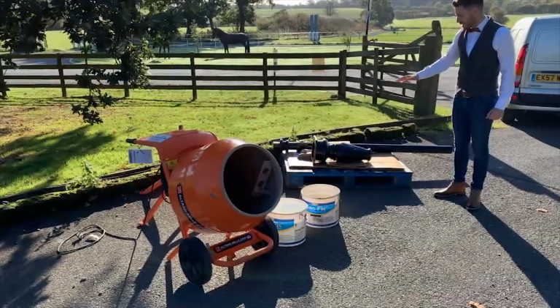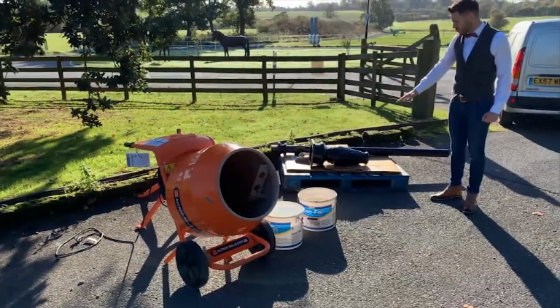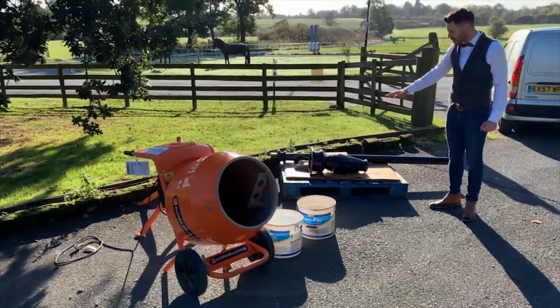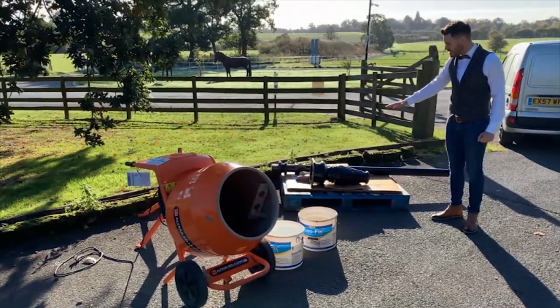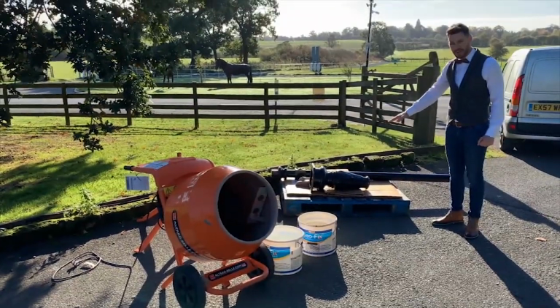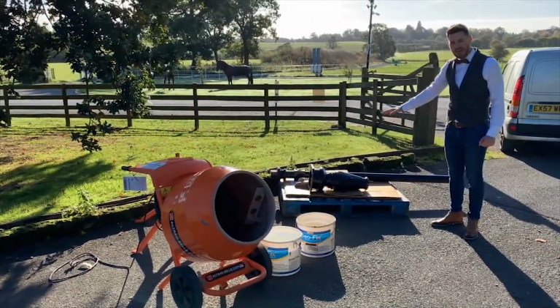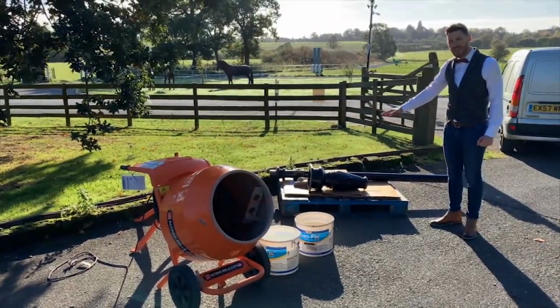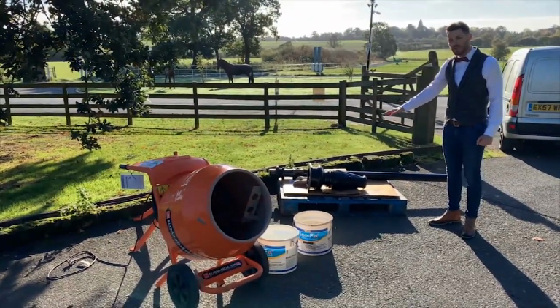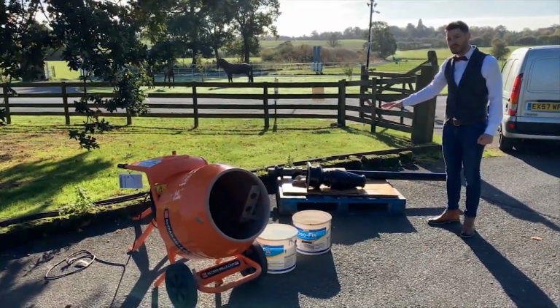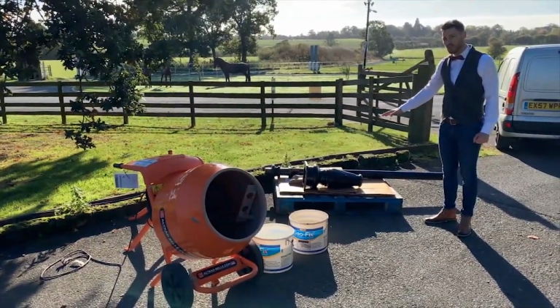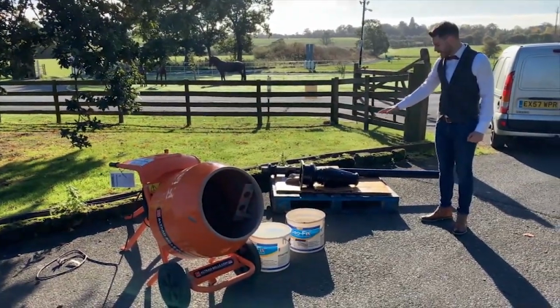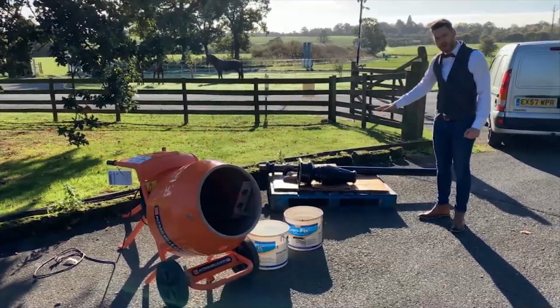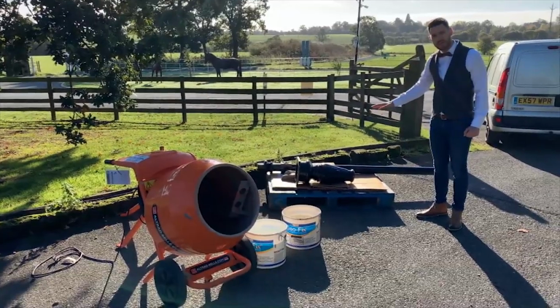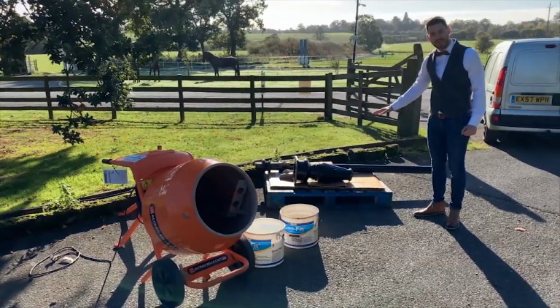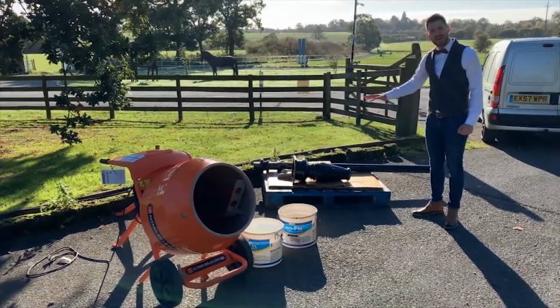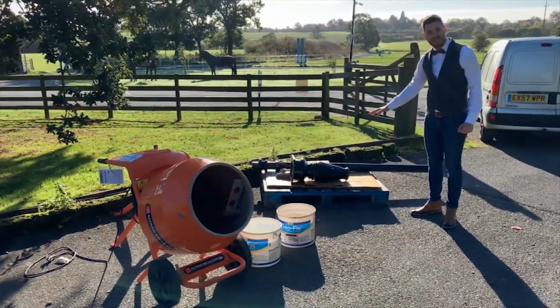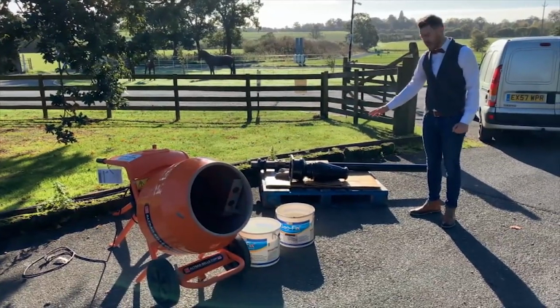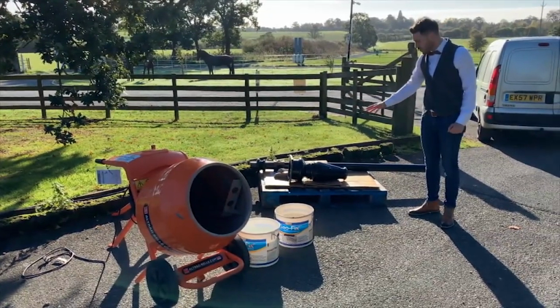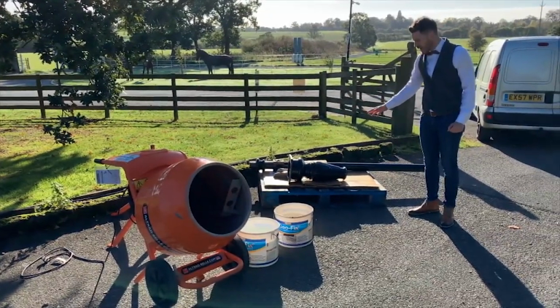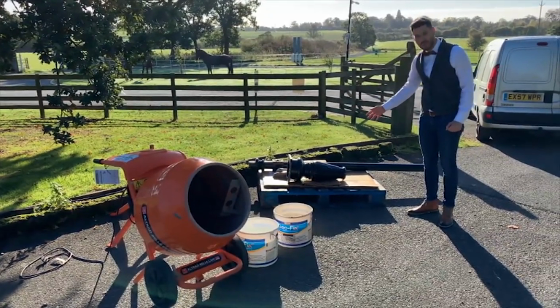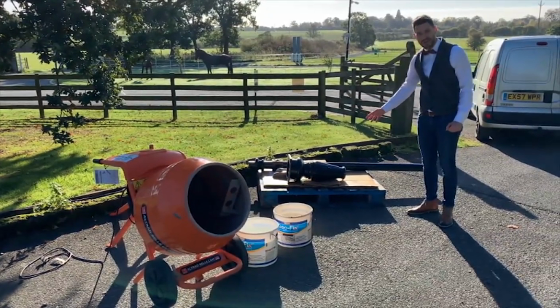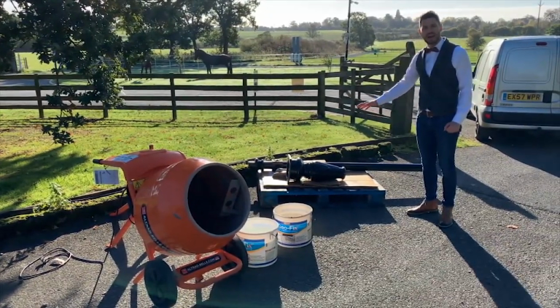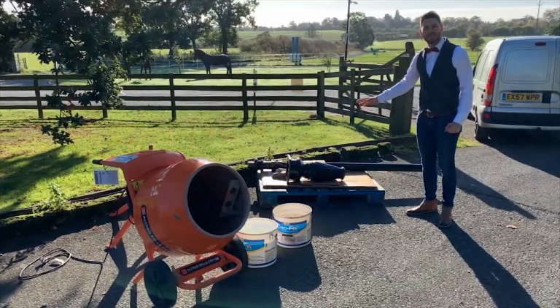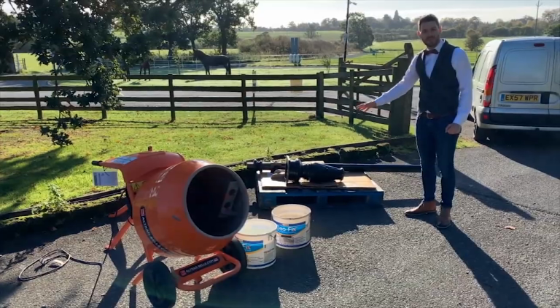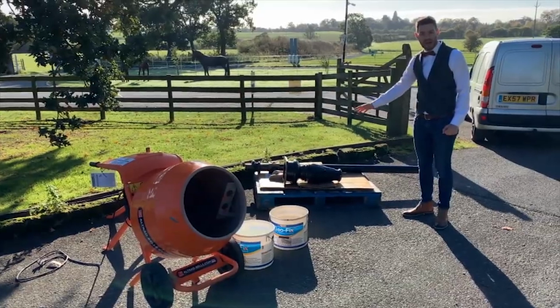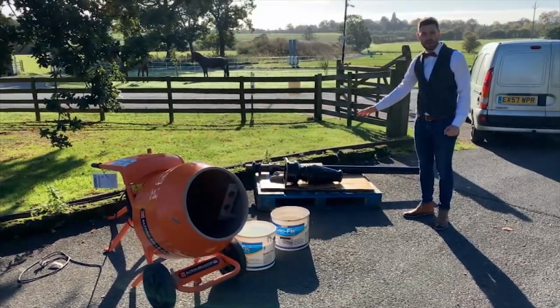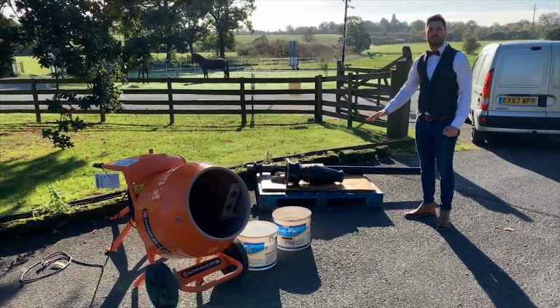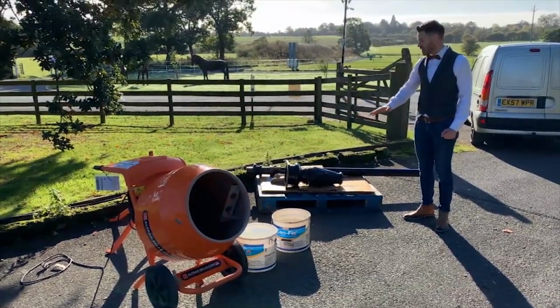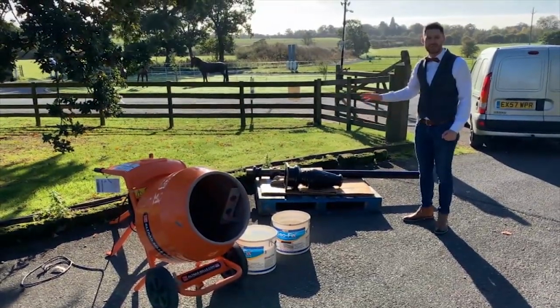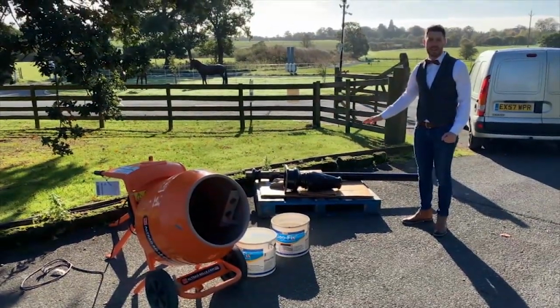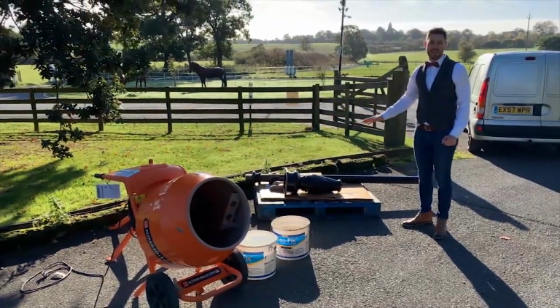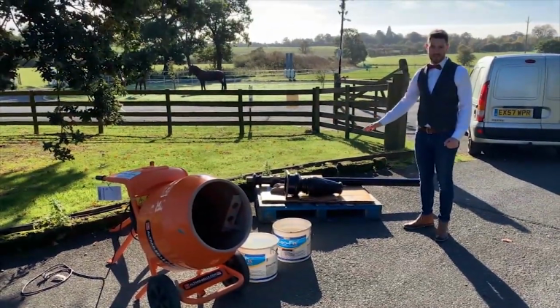Now it's important when laying these down around the area that you're going to be installing that you don't lay them on the ground. They are heavy and if you lay them down or drop them you can risk chipping the powder coat, which just creates extra work later touching it up.